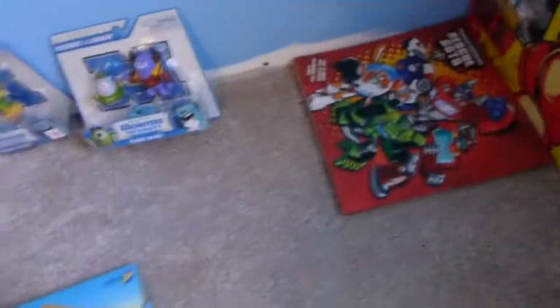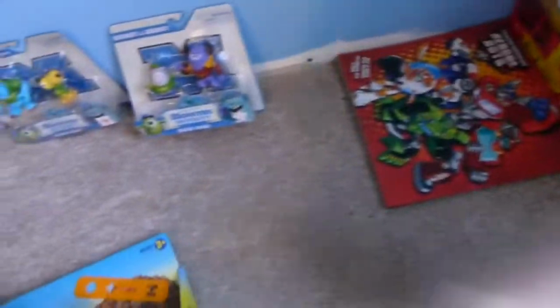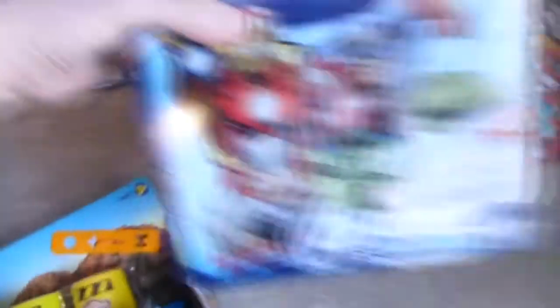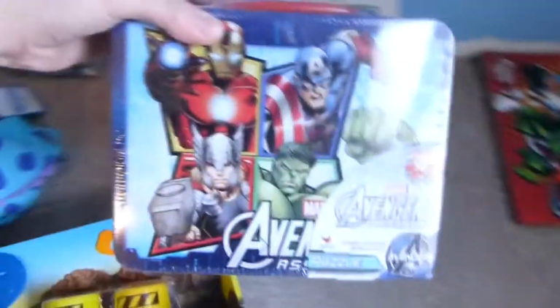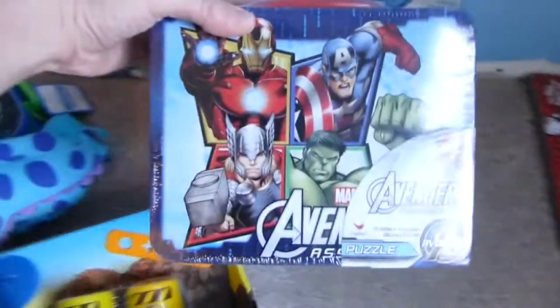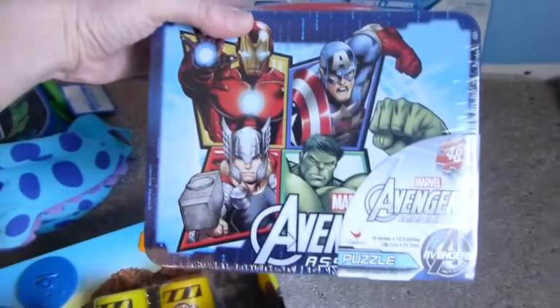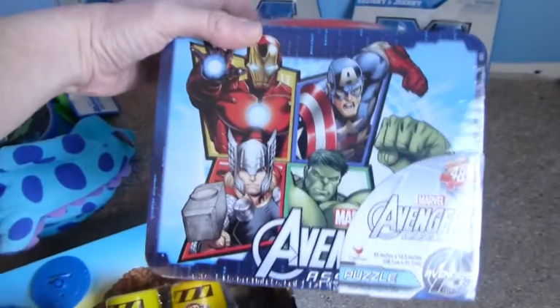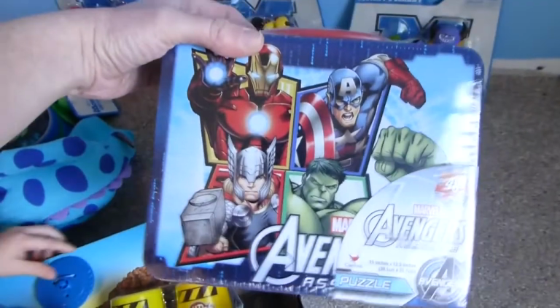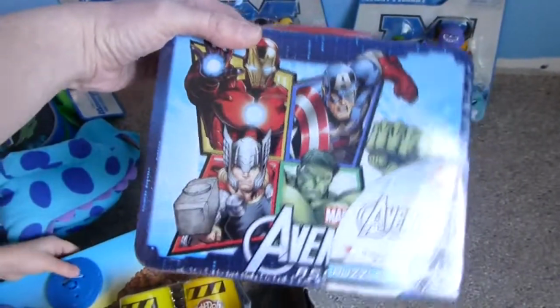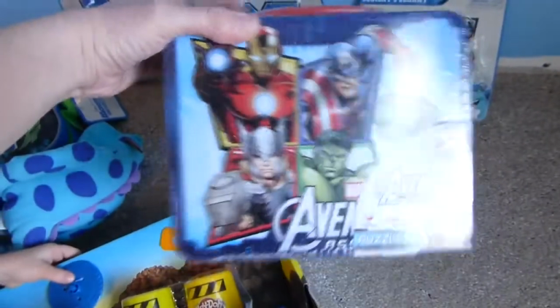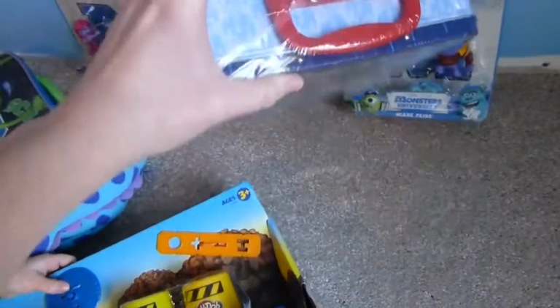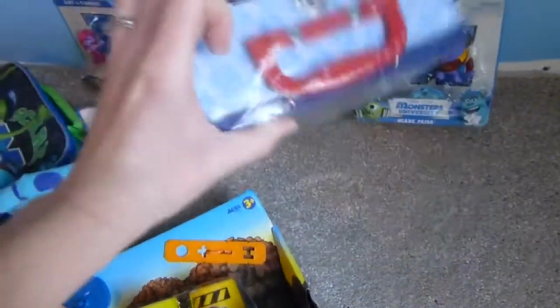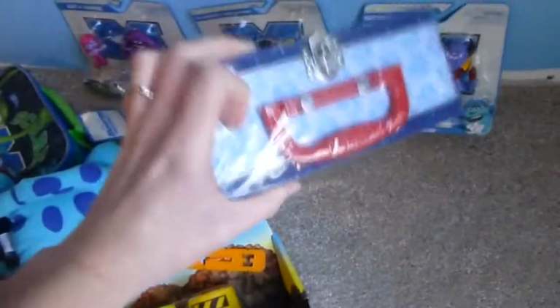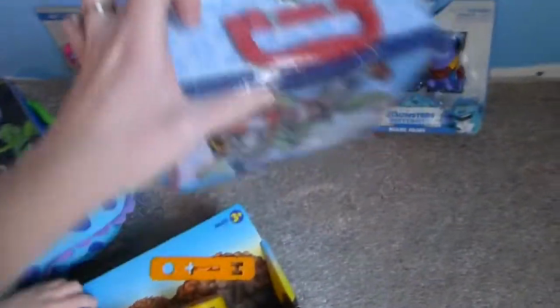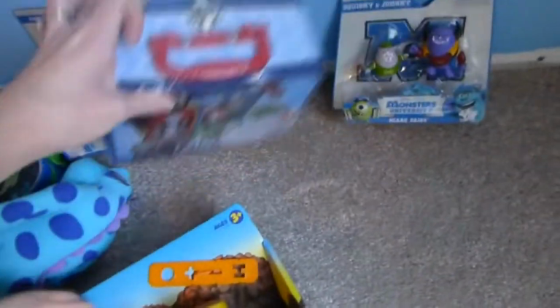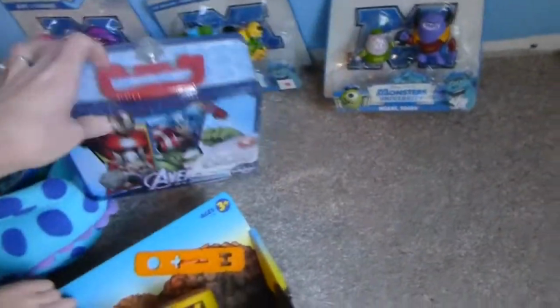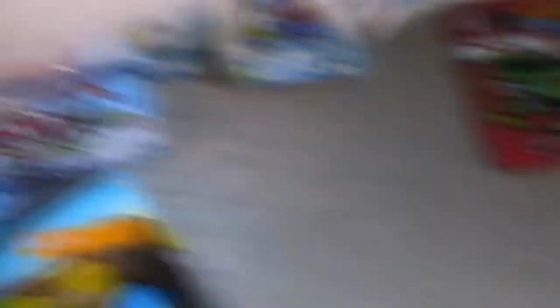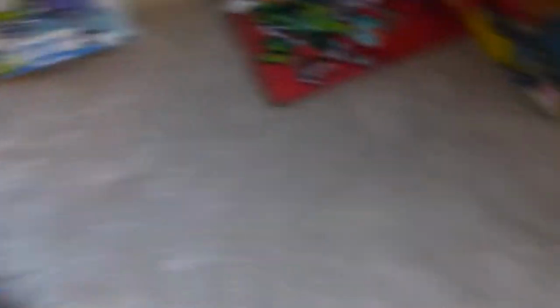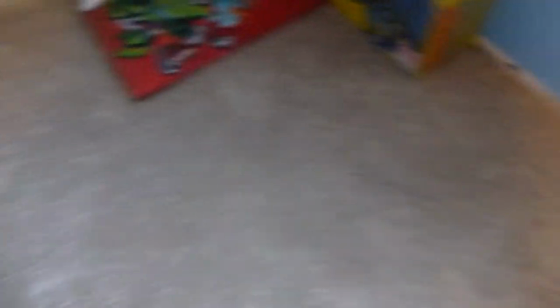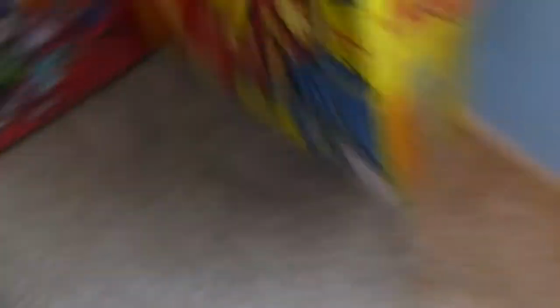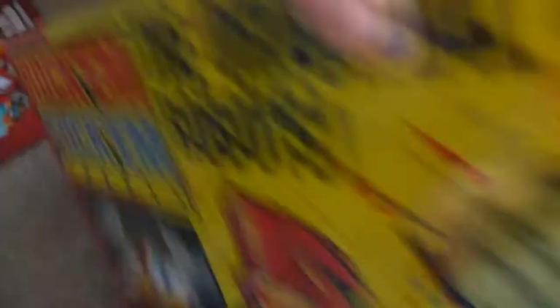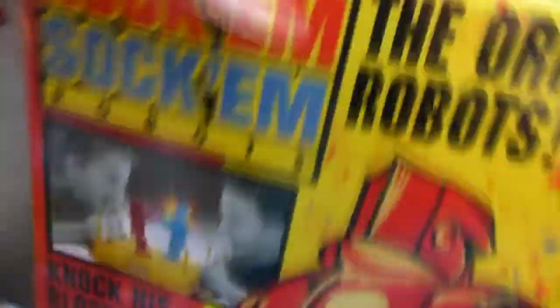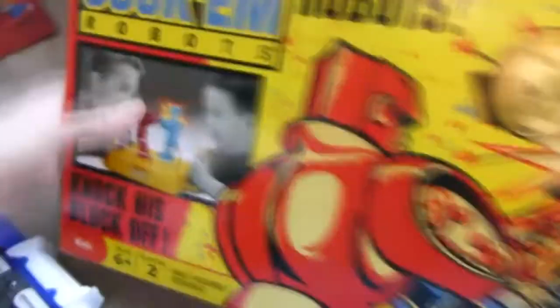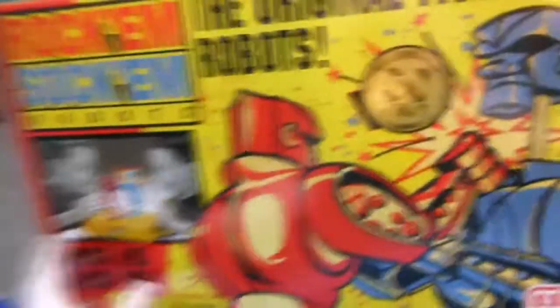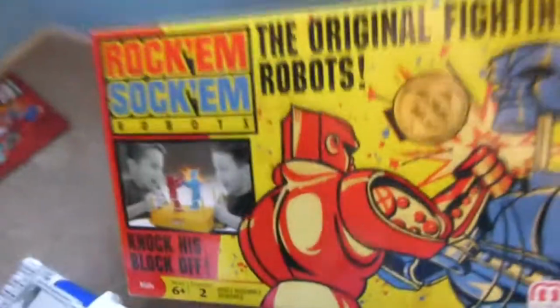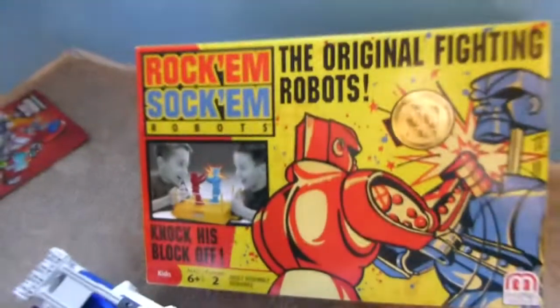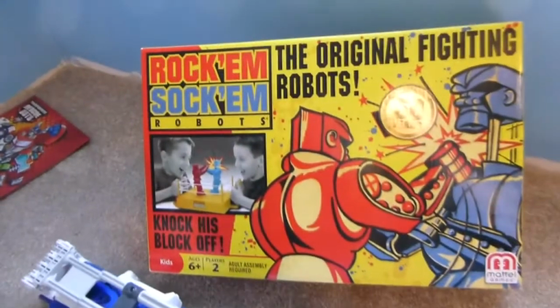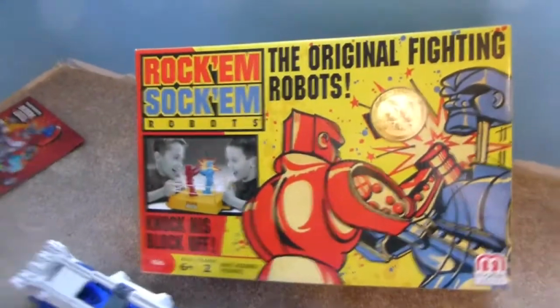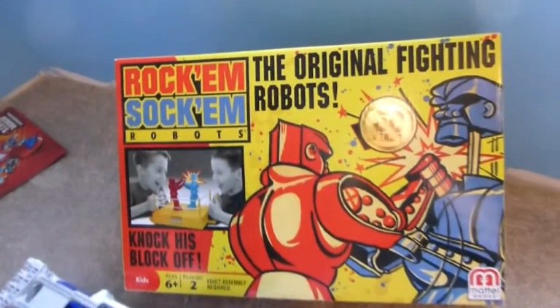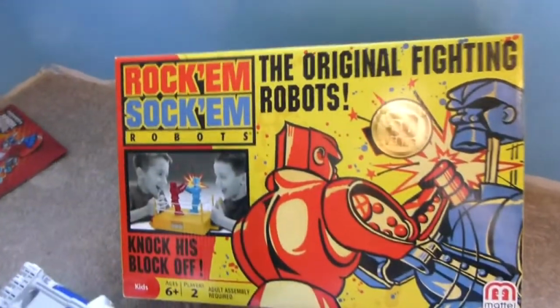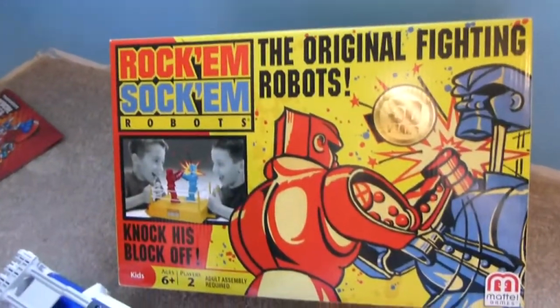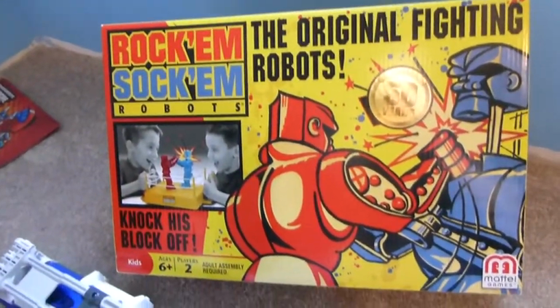He got this Avengers tin lunch box from his grandma and there's a puzzle inside that one. And this he got from his aunt, which is really cool — the original Rock'em Sock'em Robots.